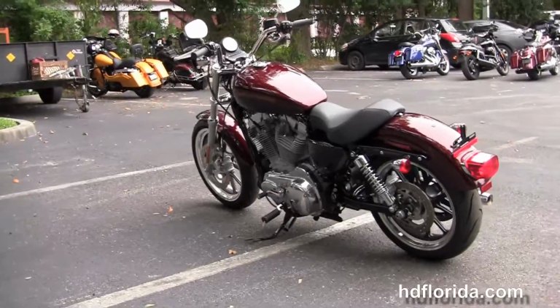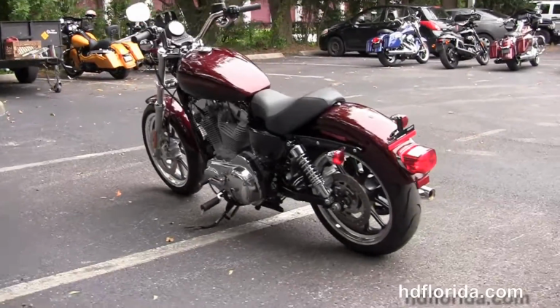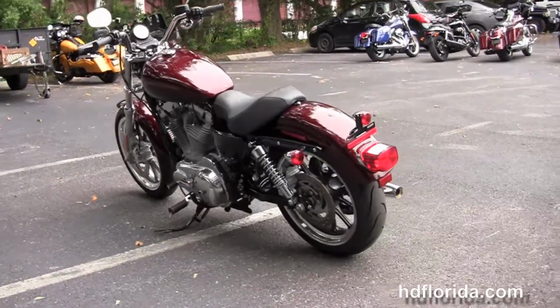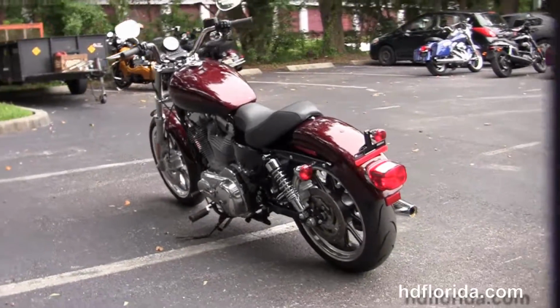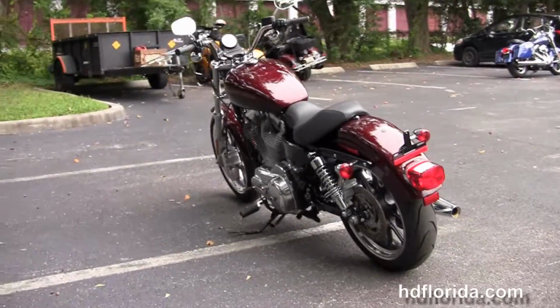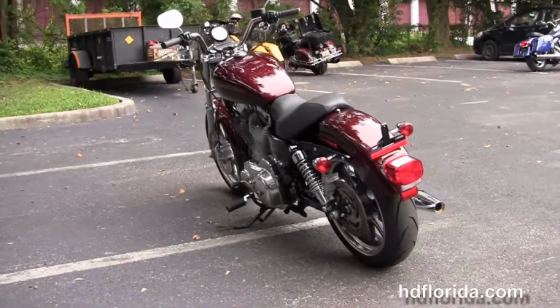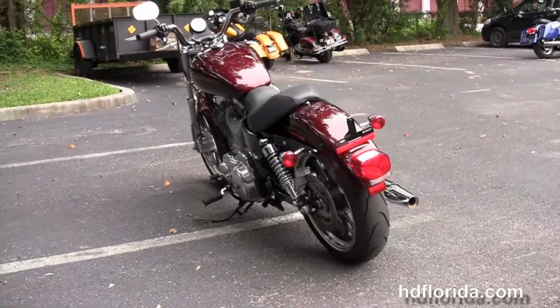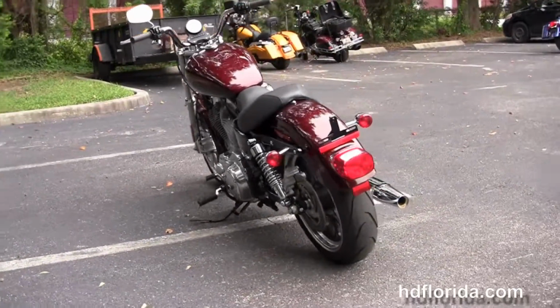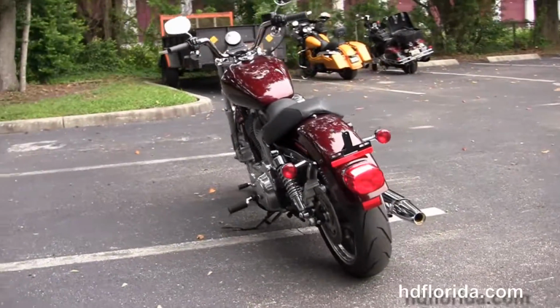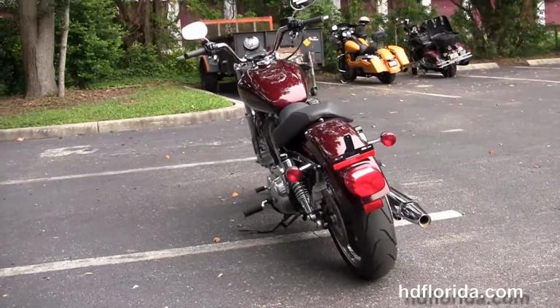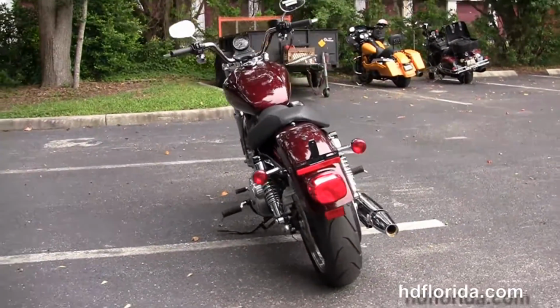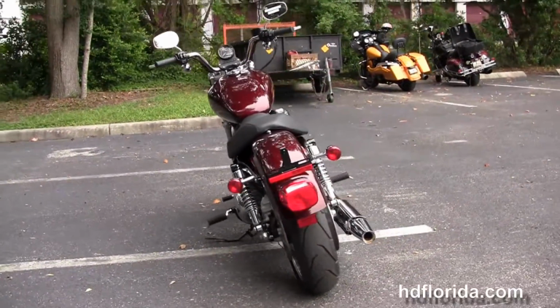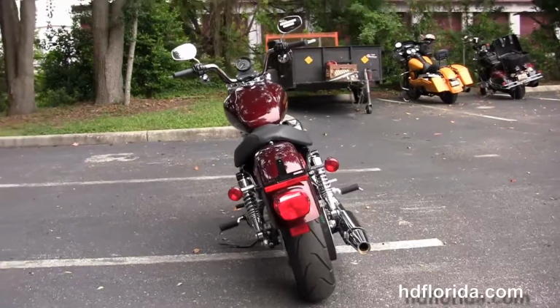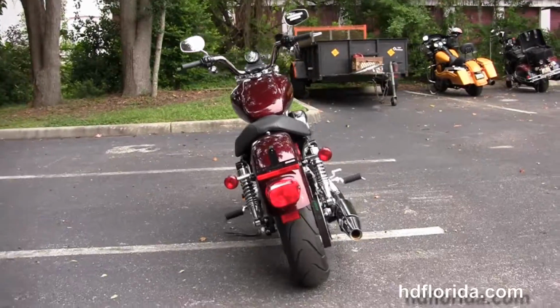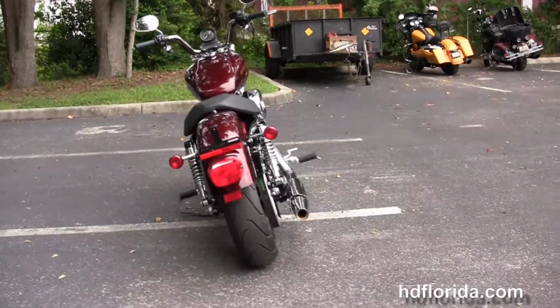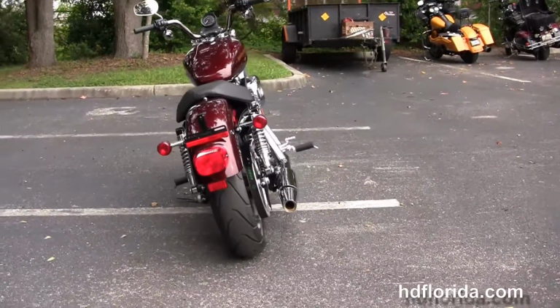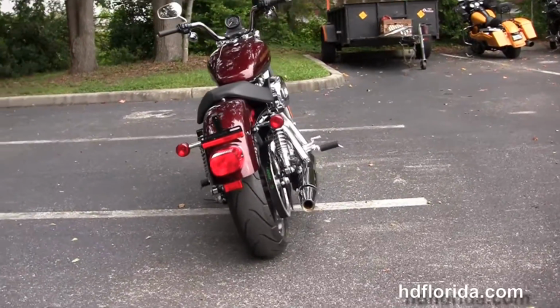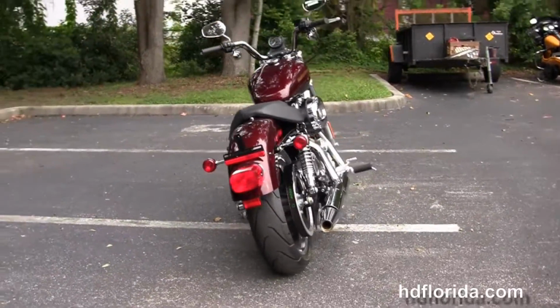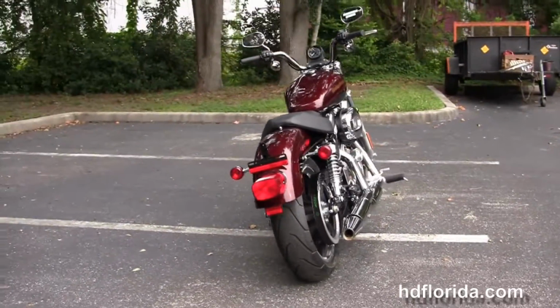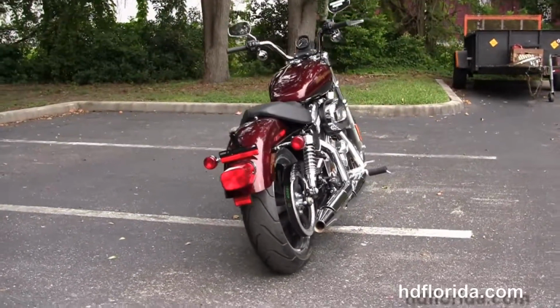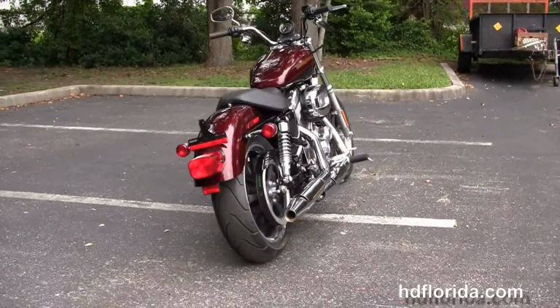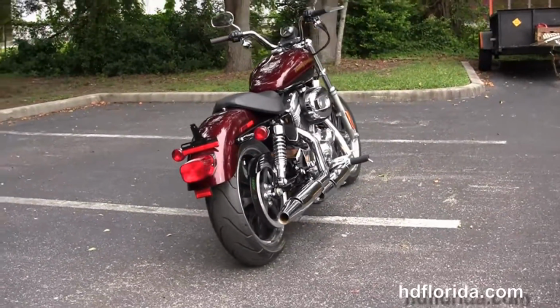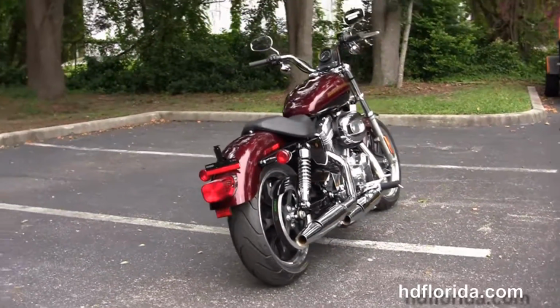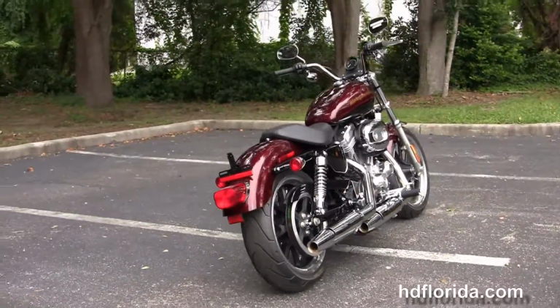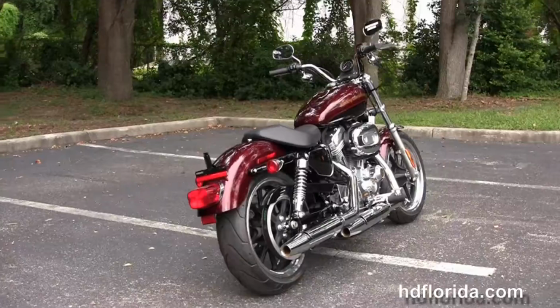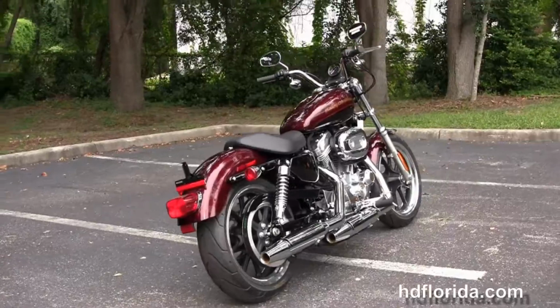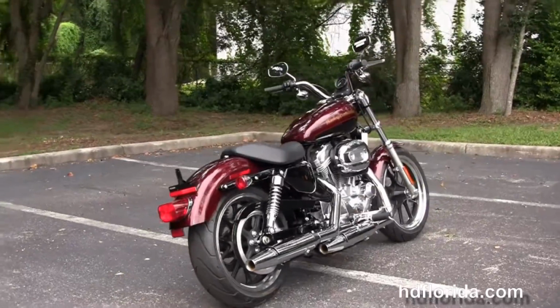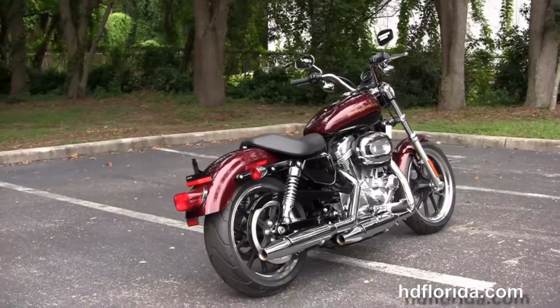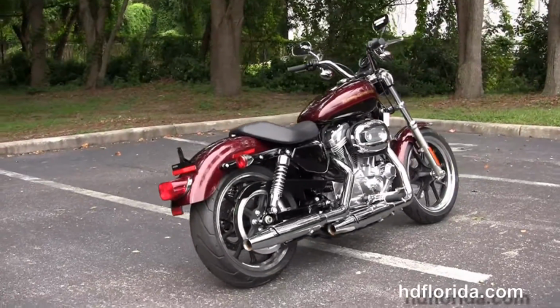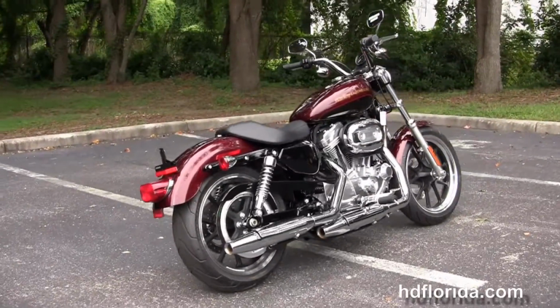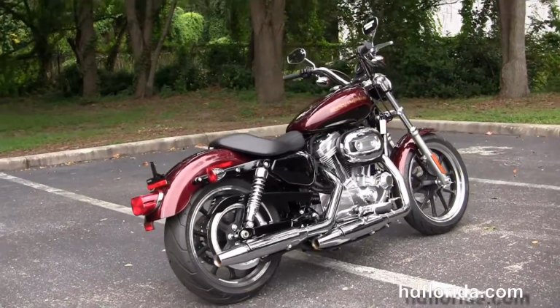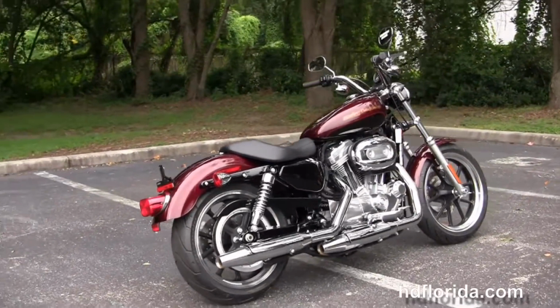It has factory options available: factory security and ABS. It comes in vivid black, brilliant silver pearl, mysterious red sunglow, black and cayenne sunglow two-tone paint, and the two-tone white hot pearl and blue hot pearl.